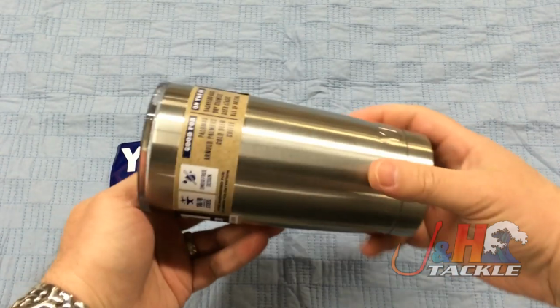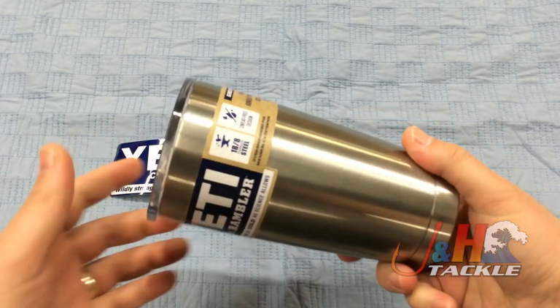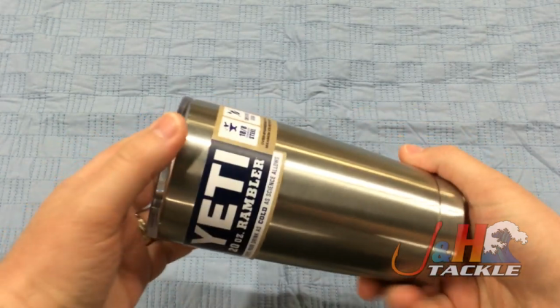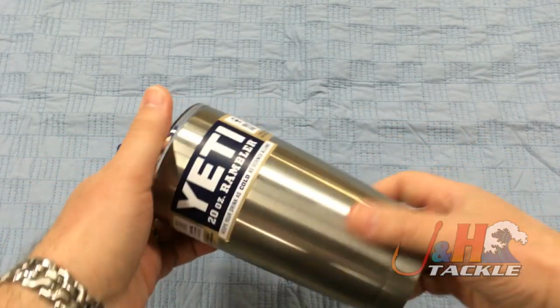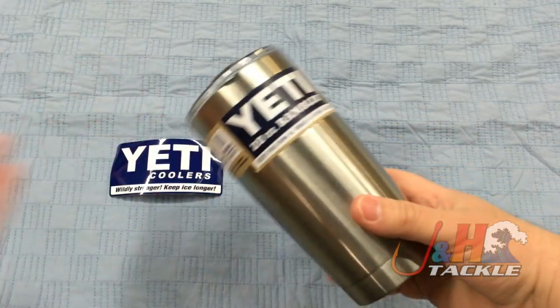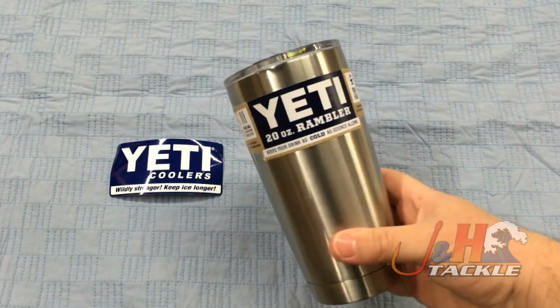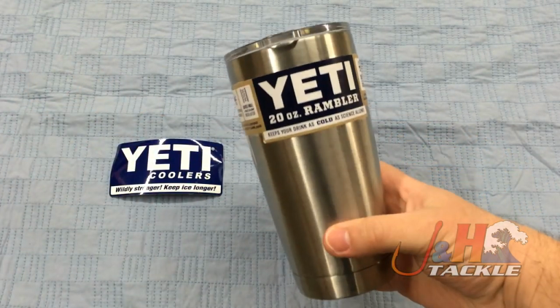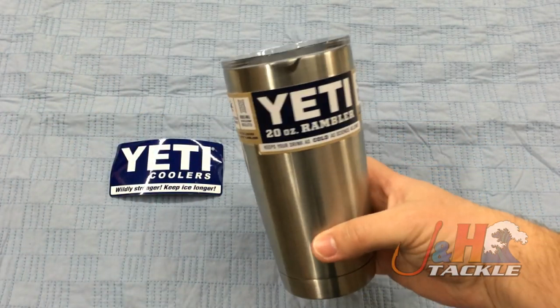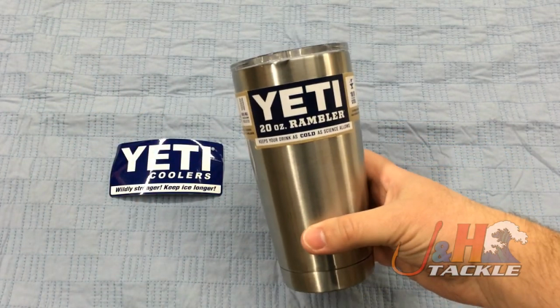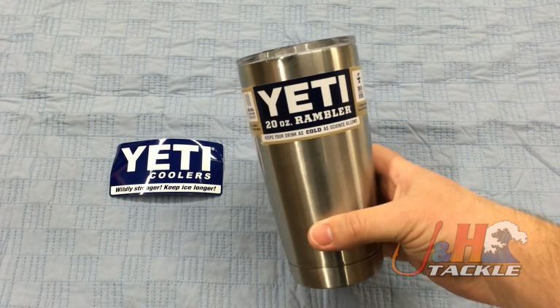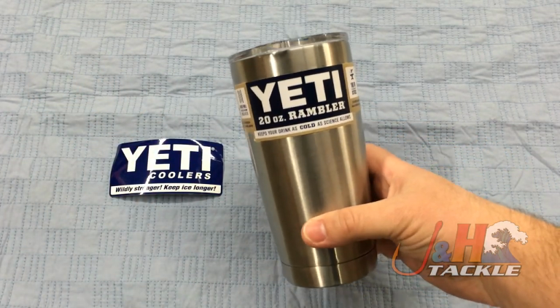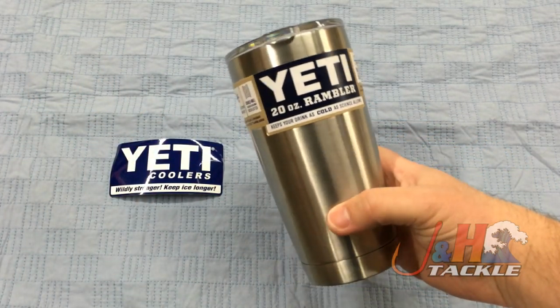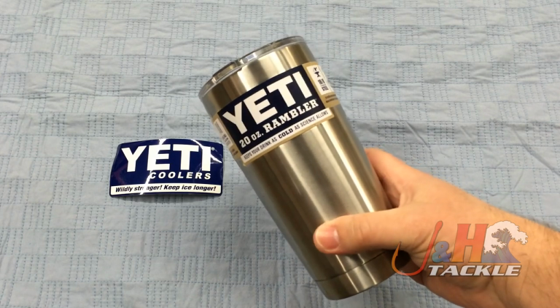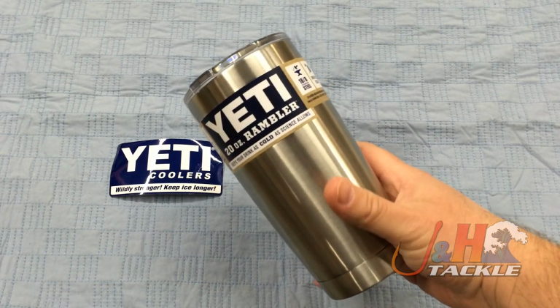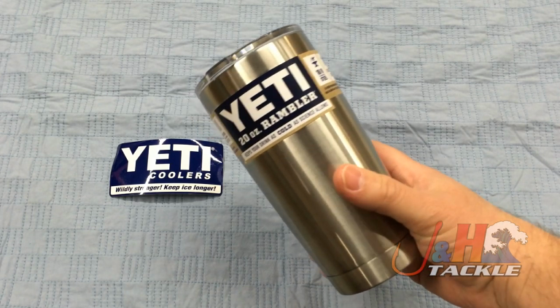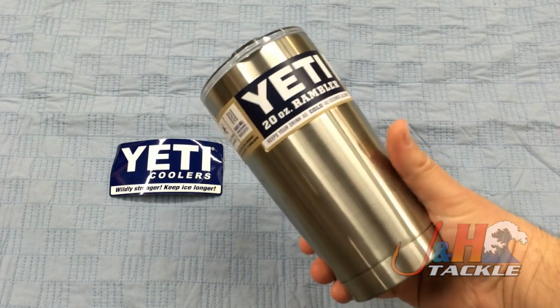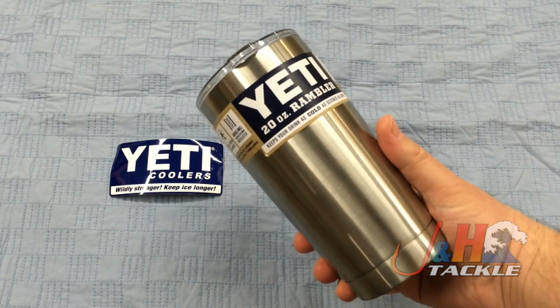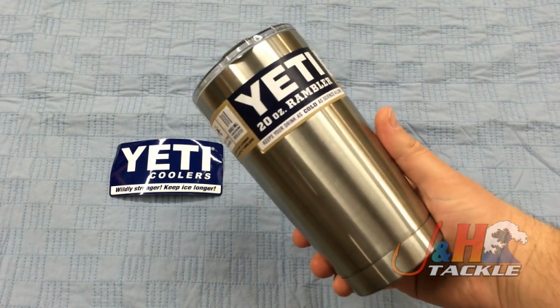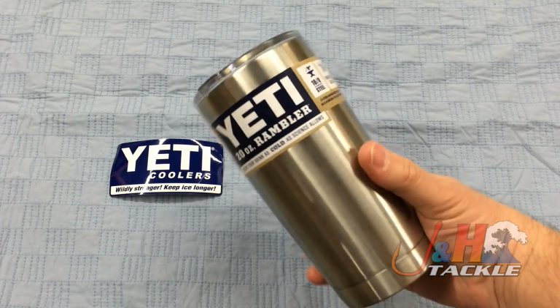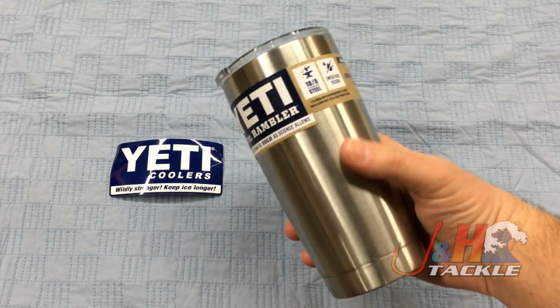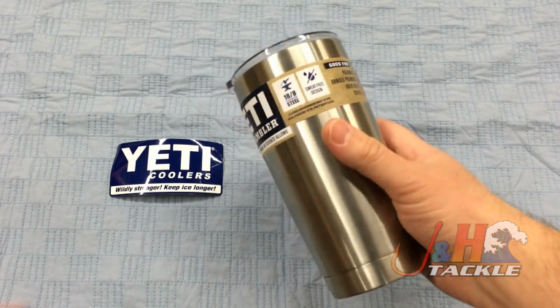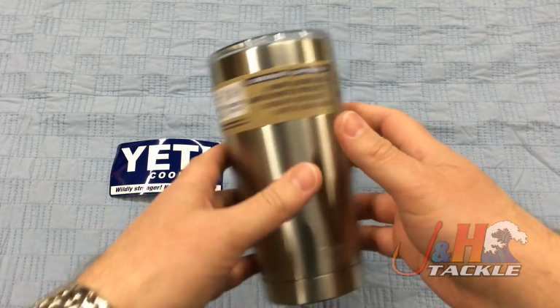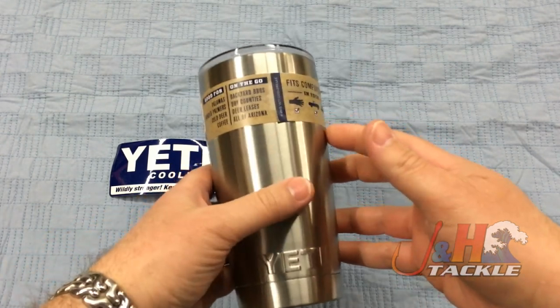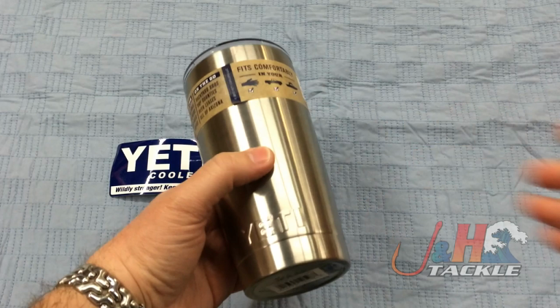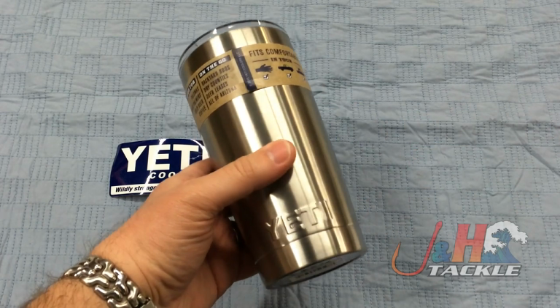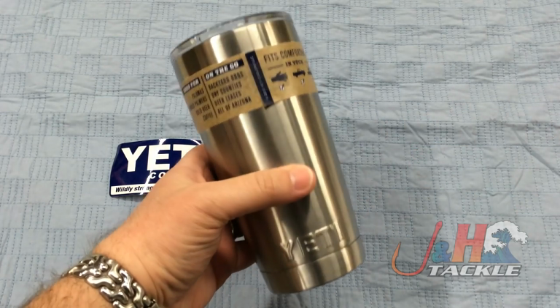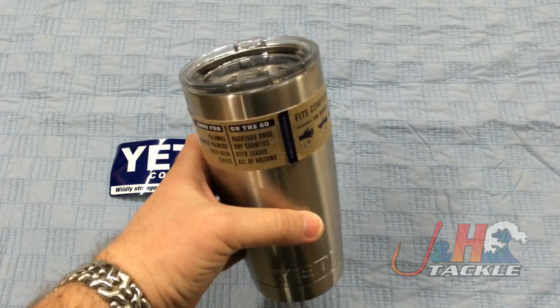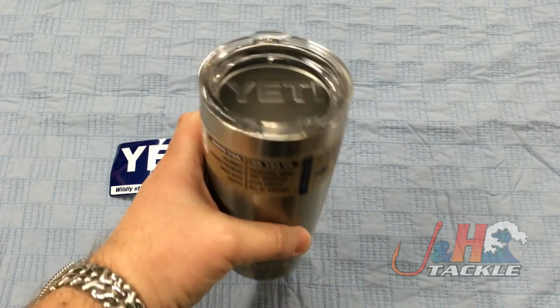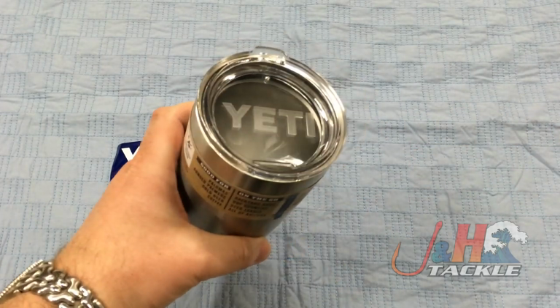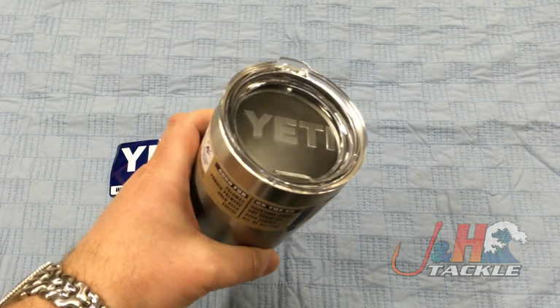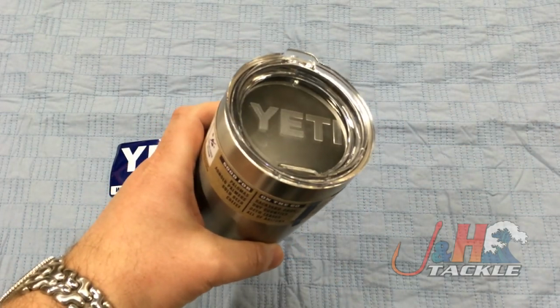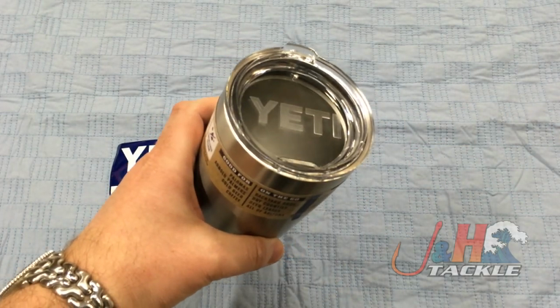If you're a fan of Yeti stuff, Yeti seems to be becoming less and less a cooler brand and more and more a lifestyle brand where people buy the shirts and the hats. If you love Yeti or know someone who loves Yeti, this is a great gift.